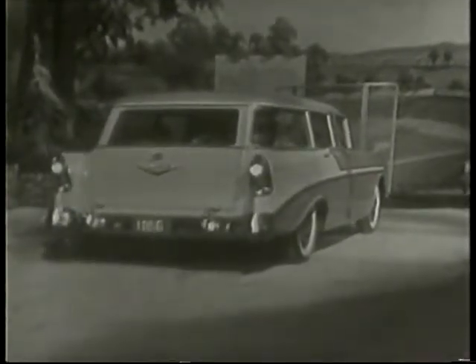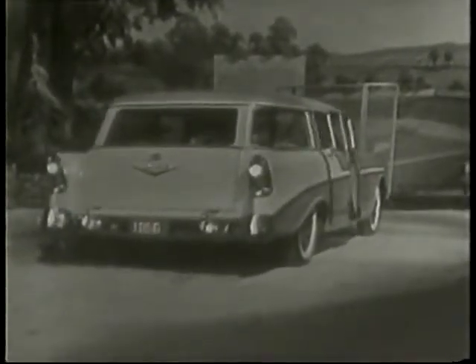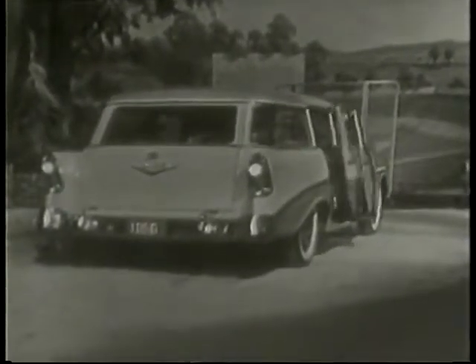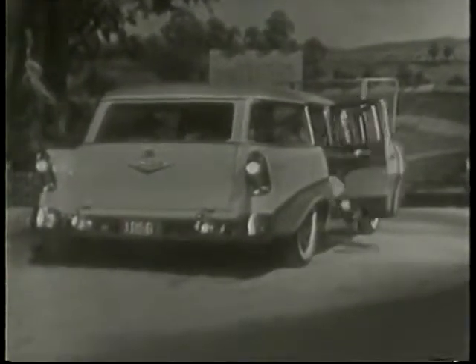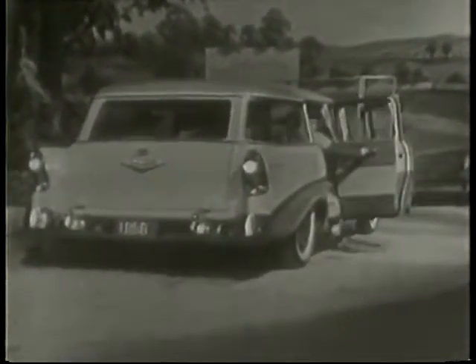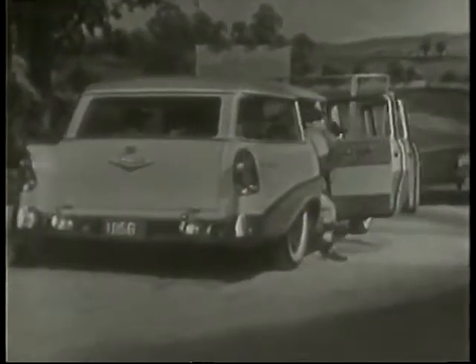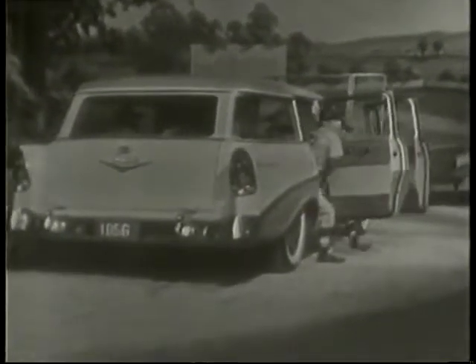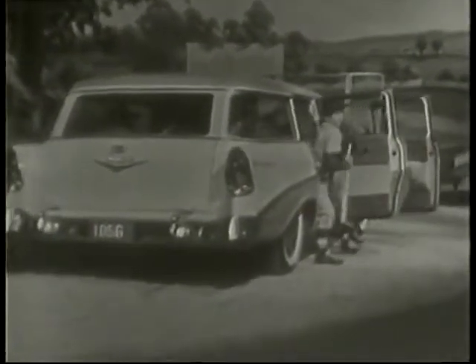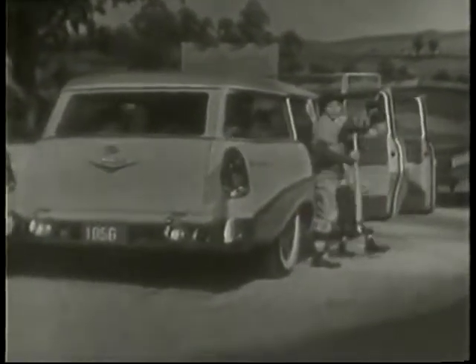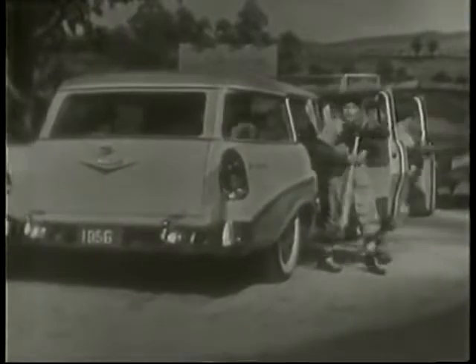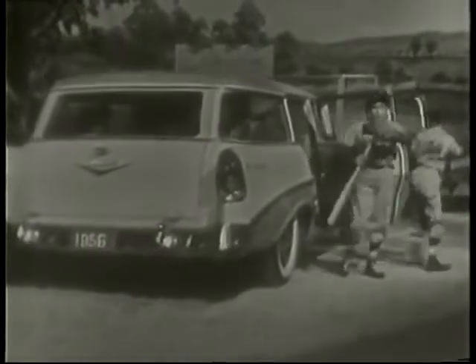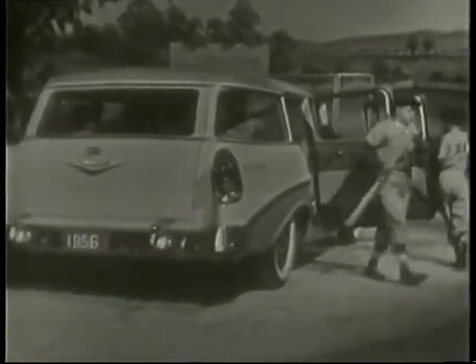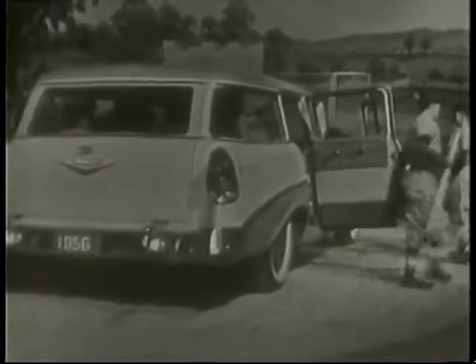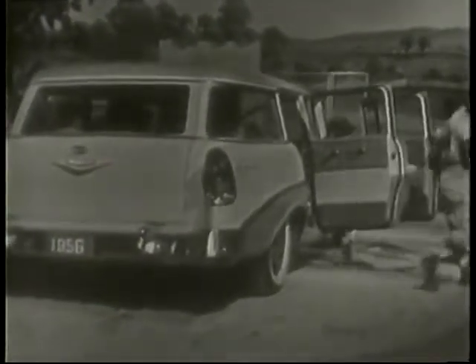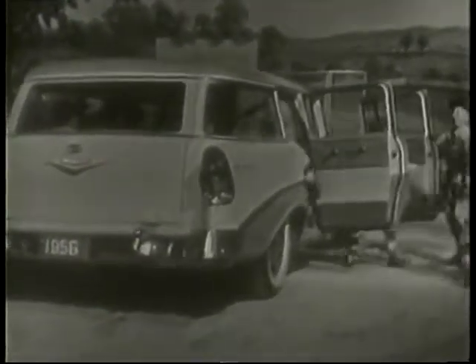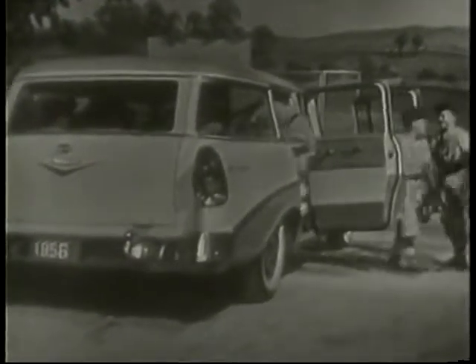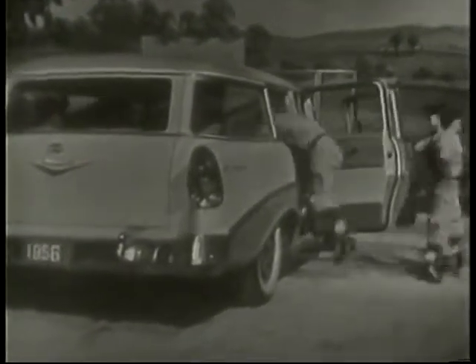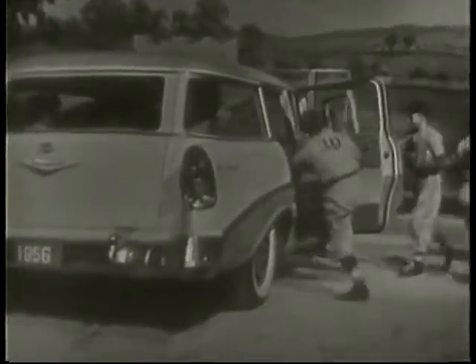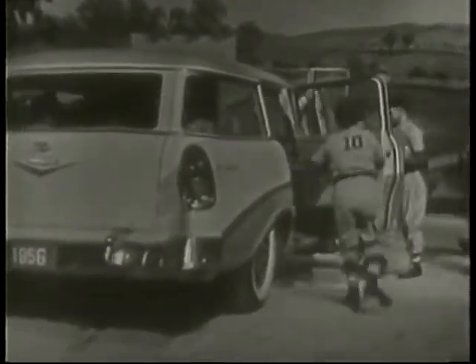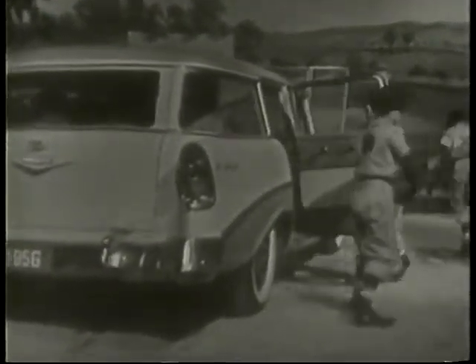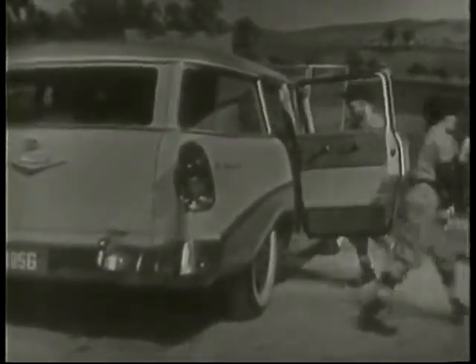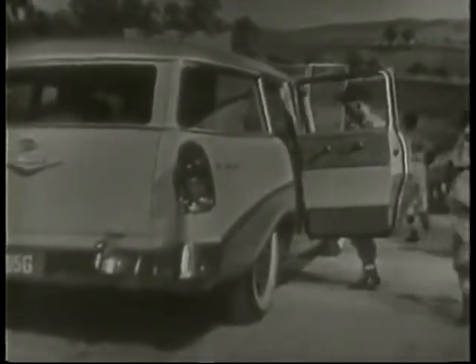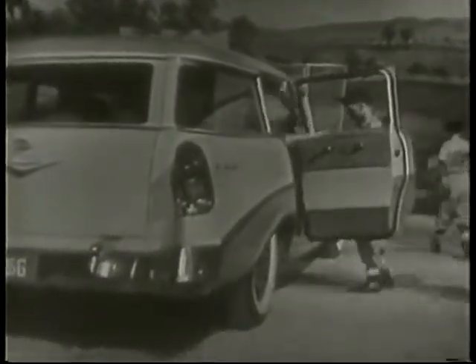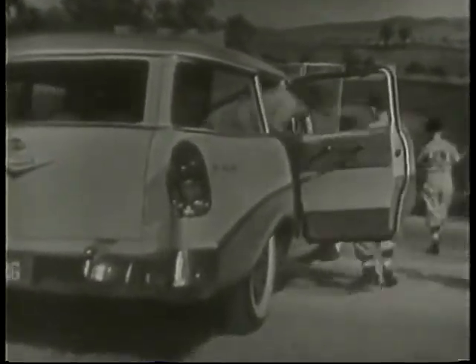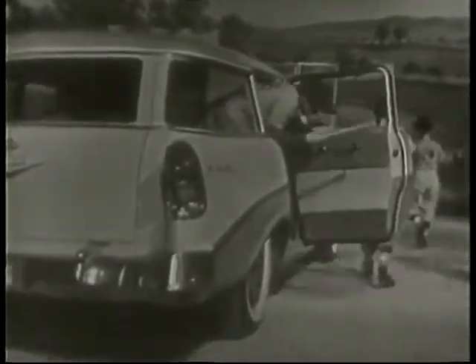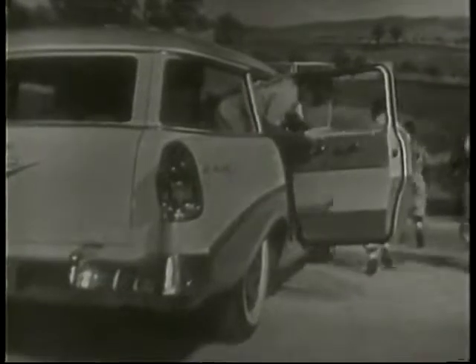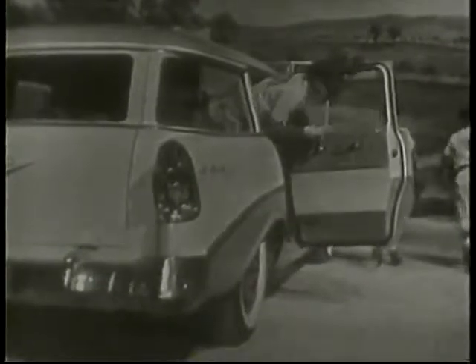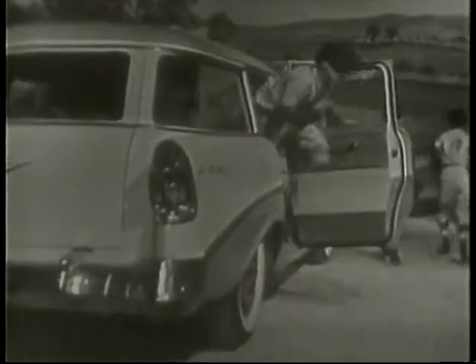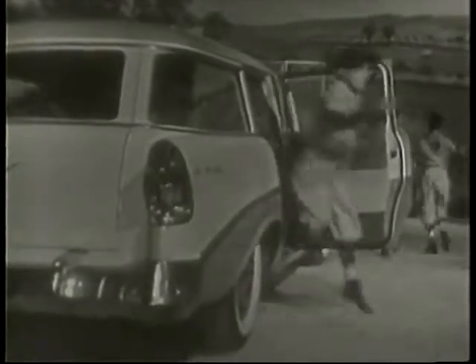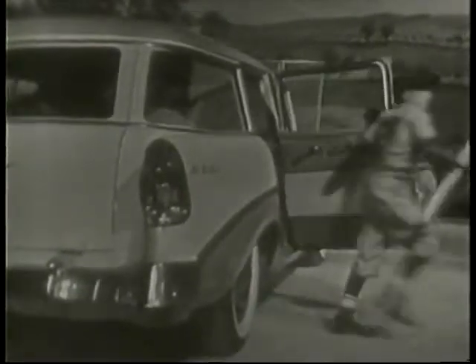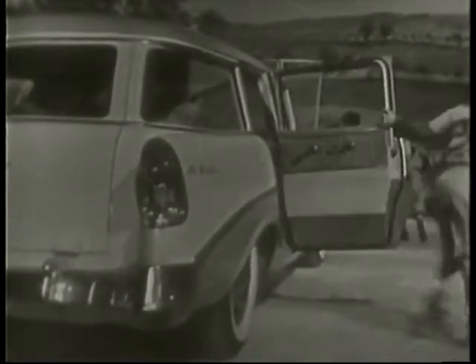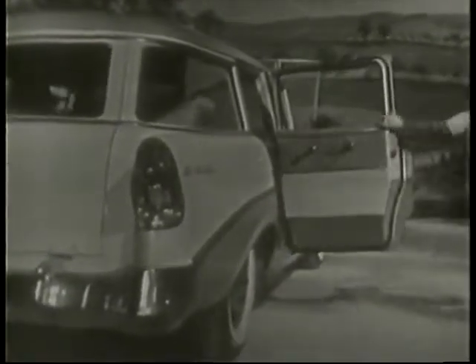Yes, baseball's the game. And here's one team that knows how to travel in big league style — in Chevrolet's big, handsome Bel Air Beauville station wagon.